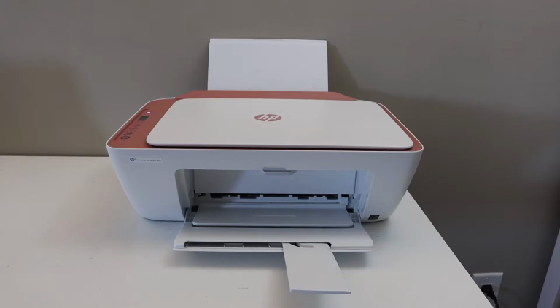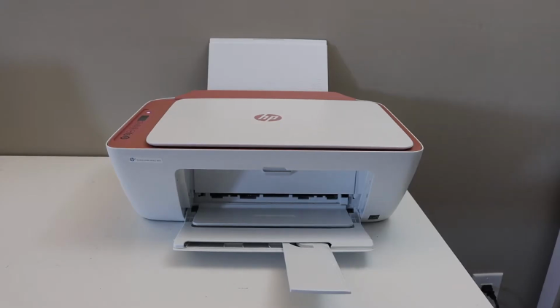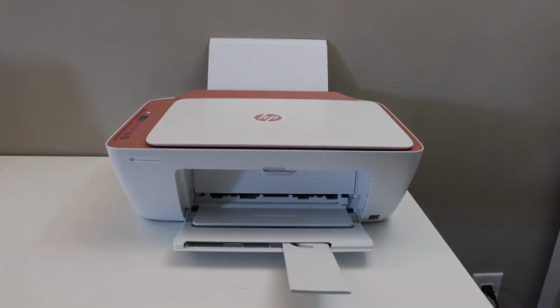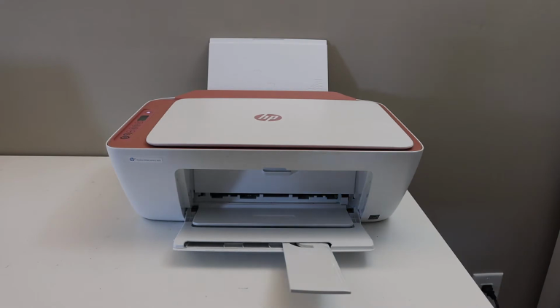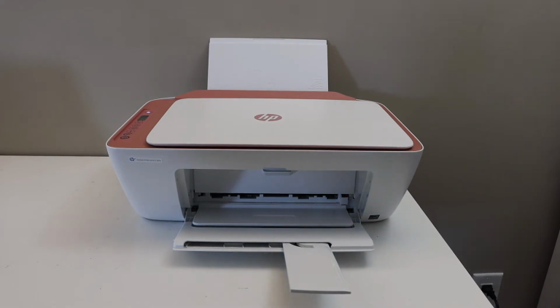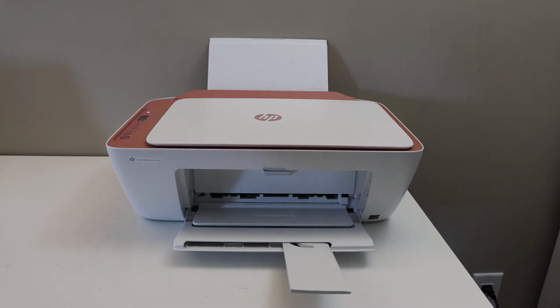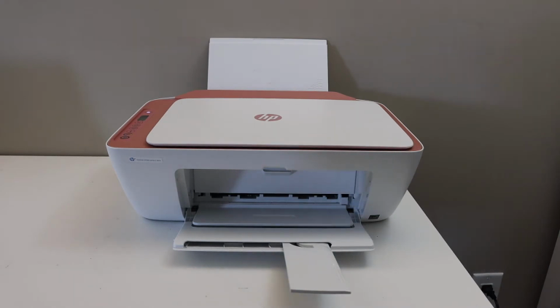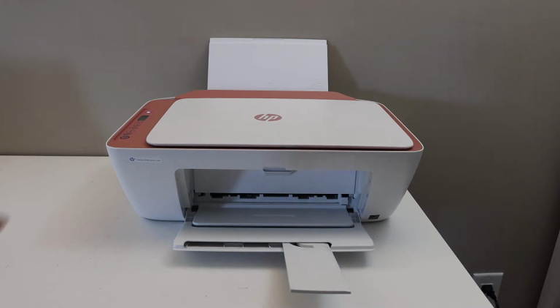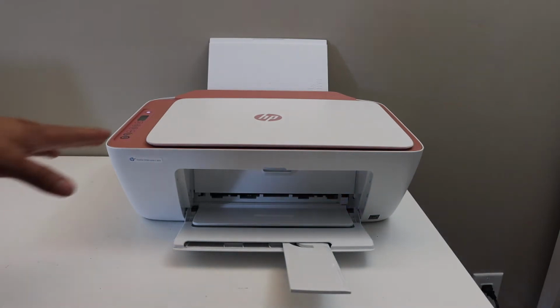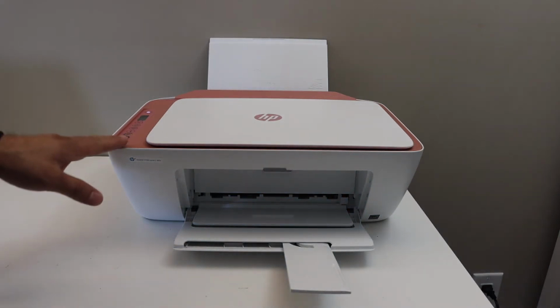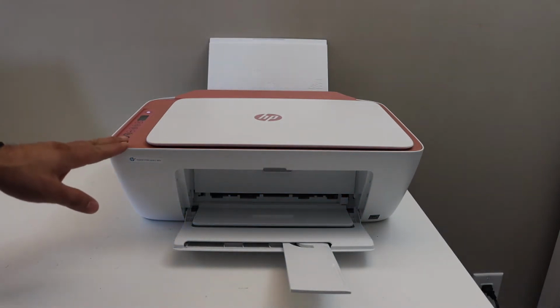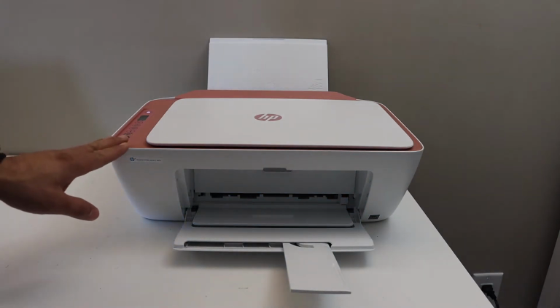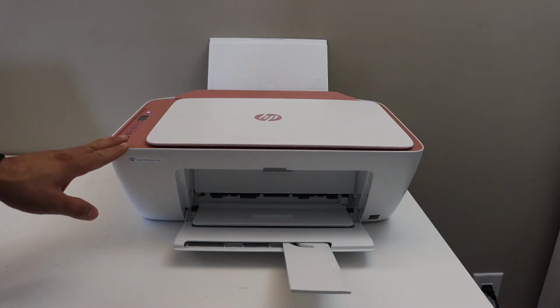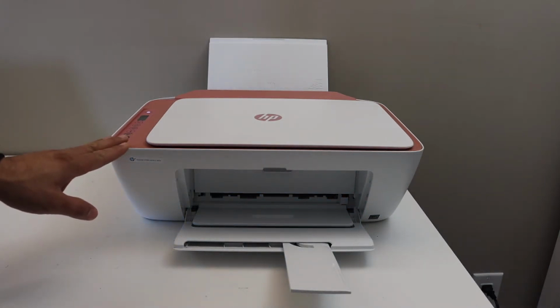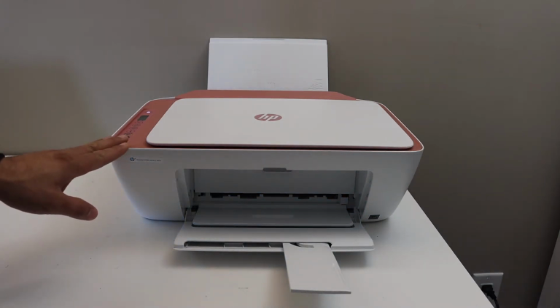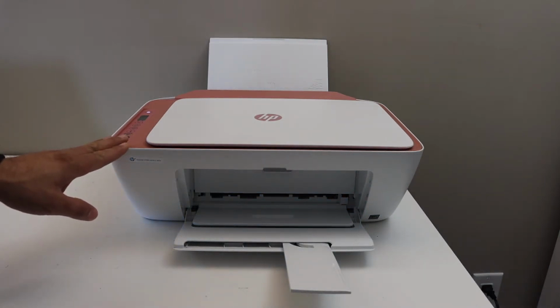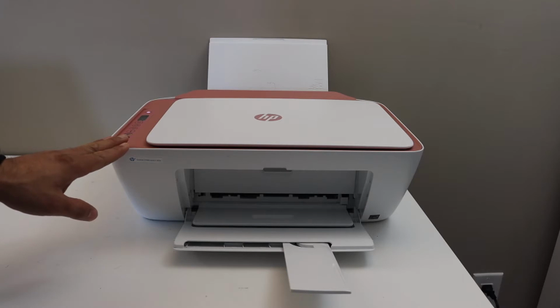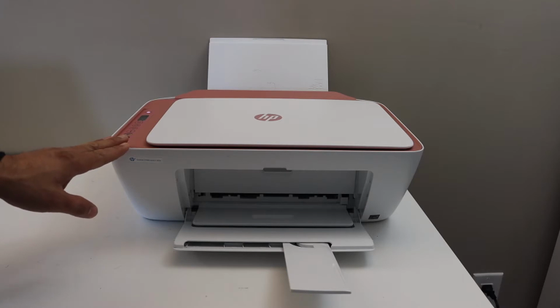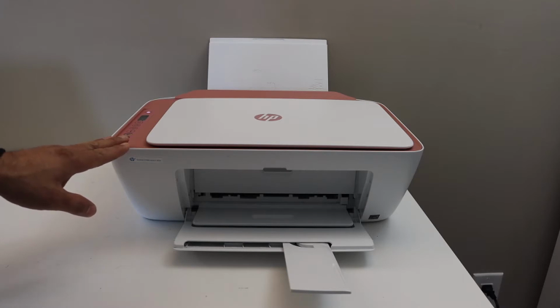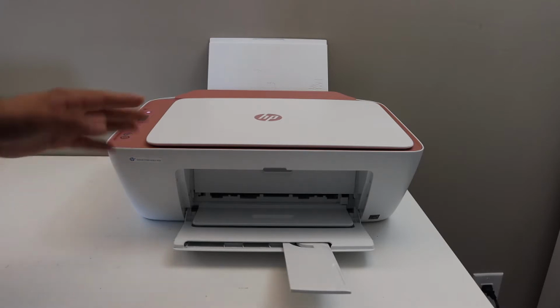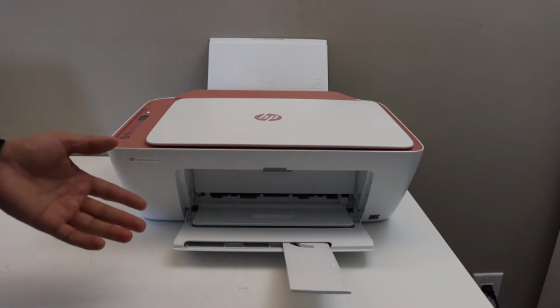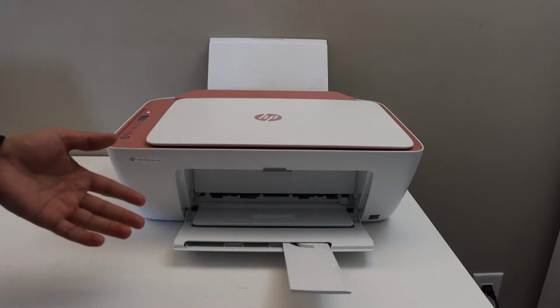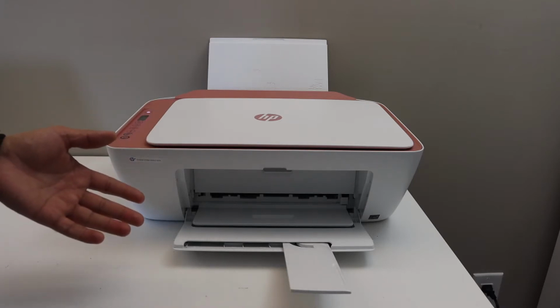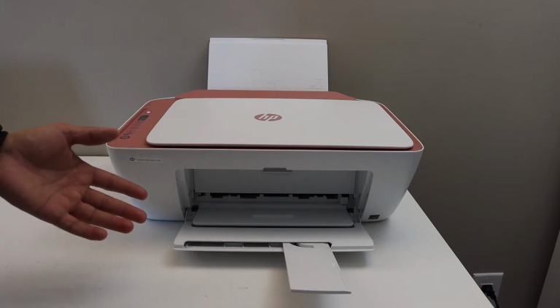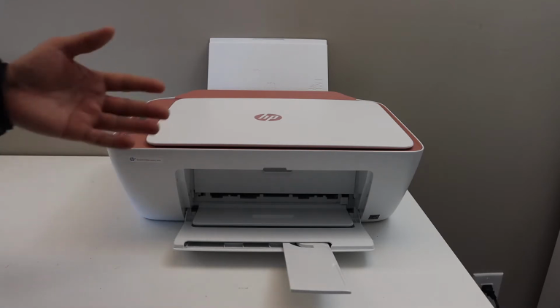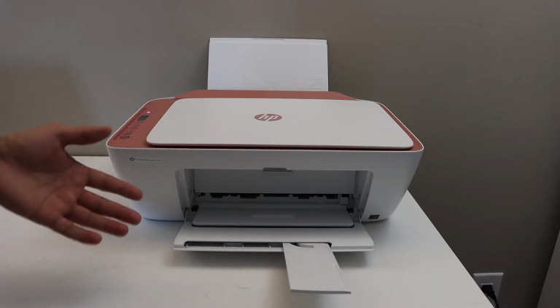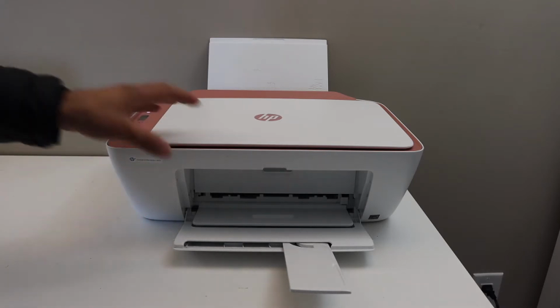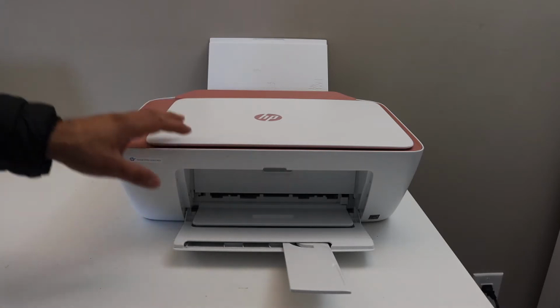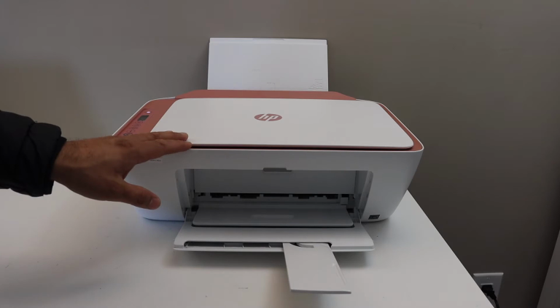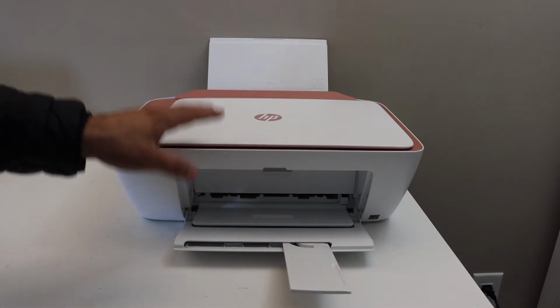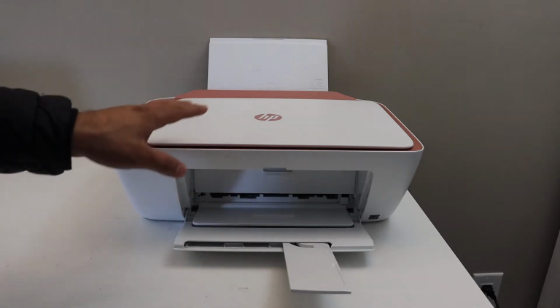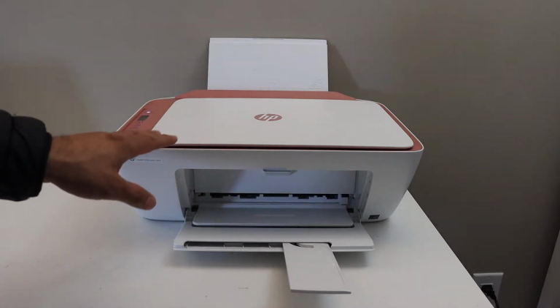Today's video is about the HP DeskJet 2752E printer. I'm going to show you how to do the Wi-Fi Direct setup. If you don't have a home or office Wi-Fi network, you can use the inbuilt Wi-Fi for wireless printing and scanning.